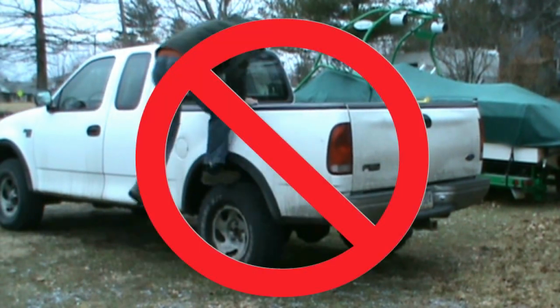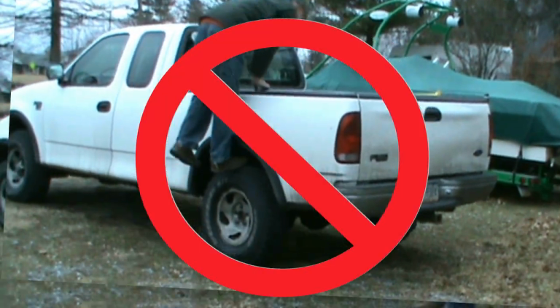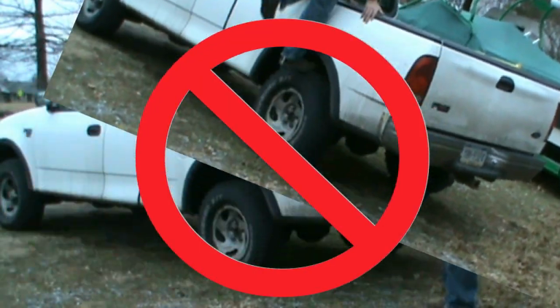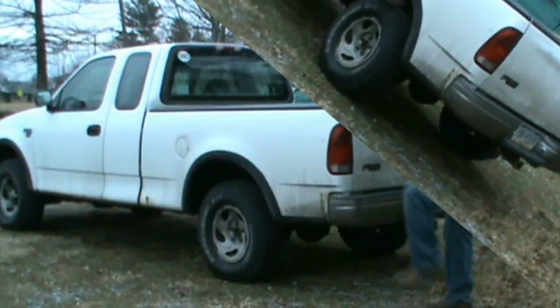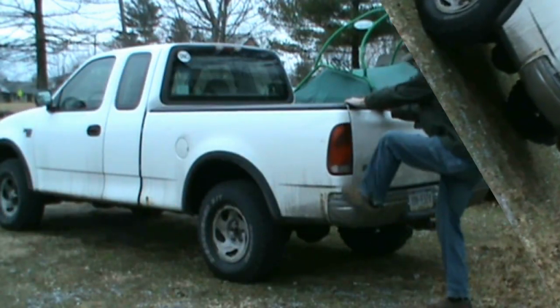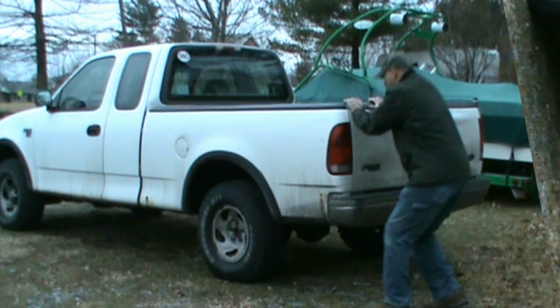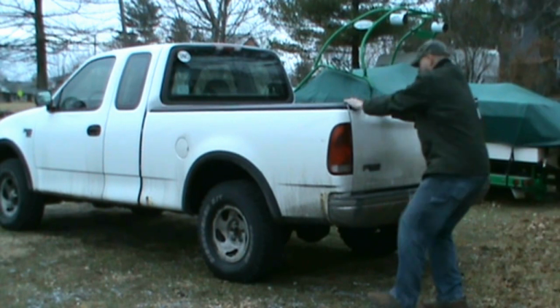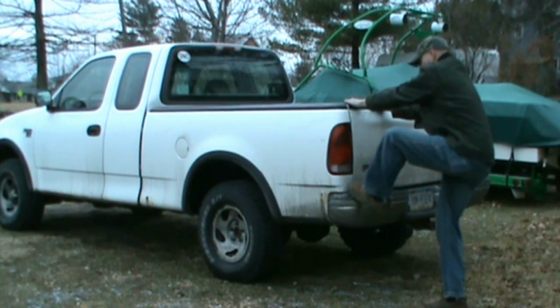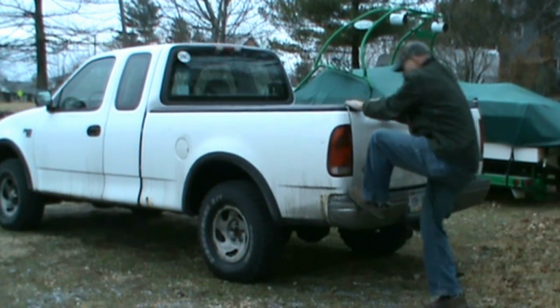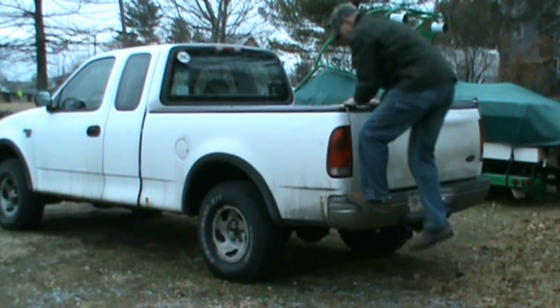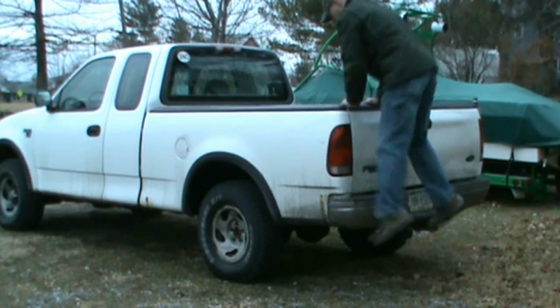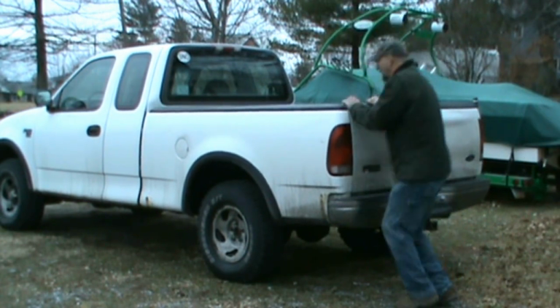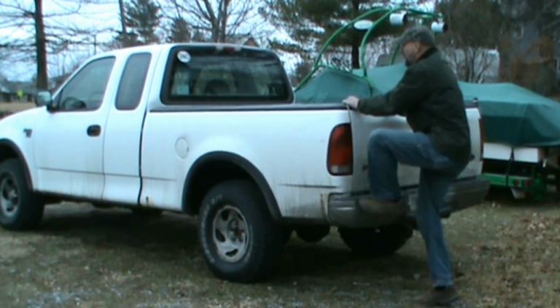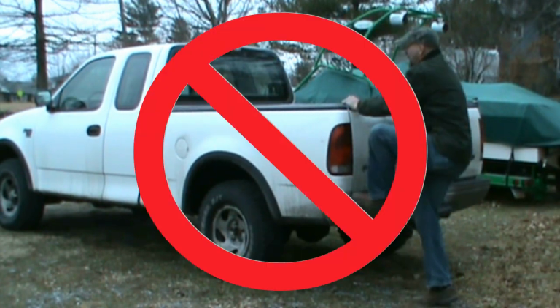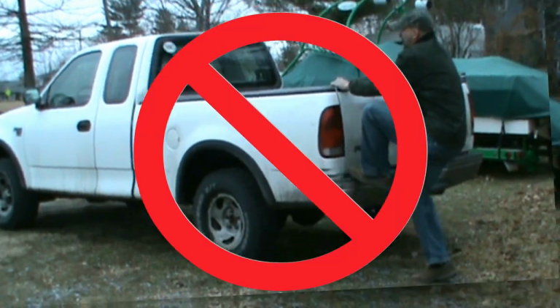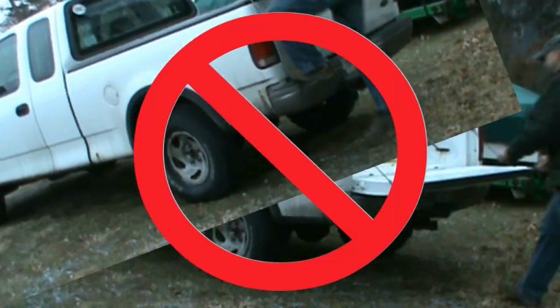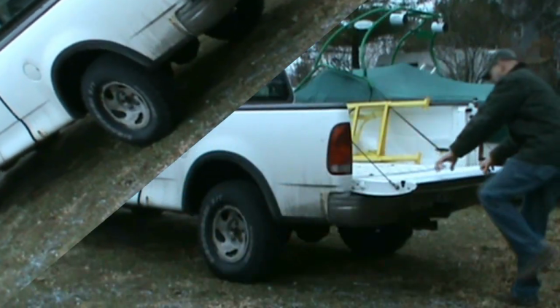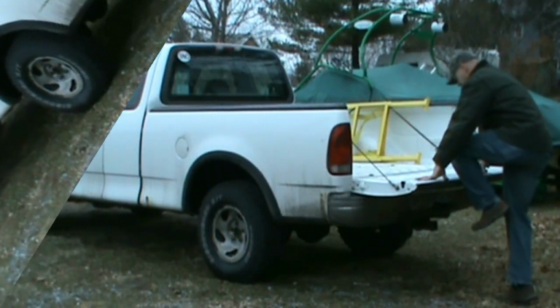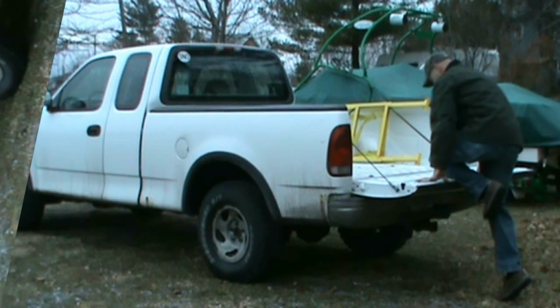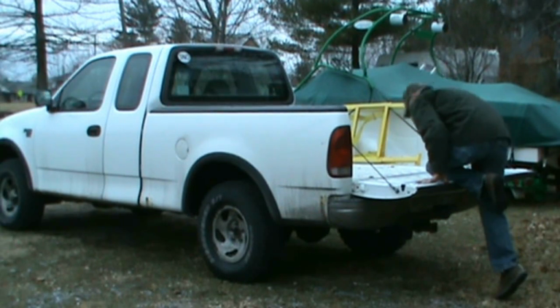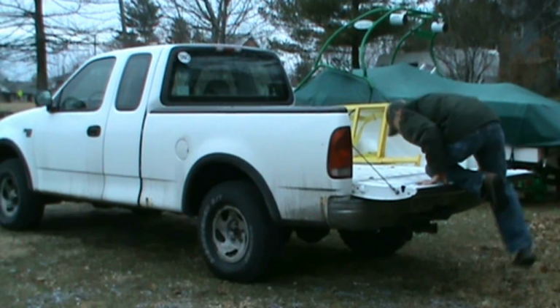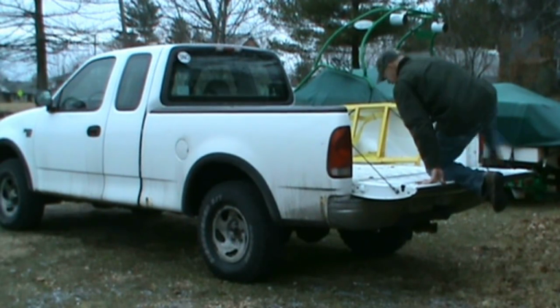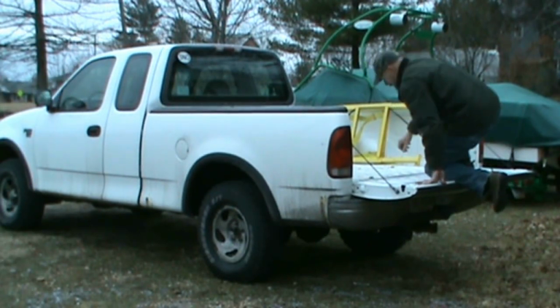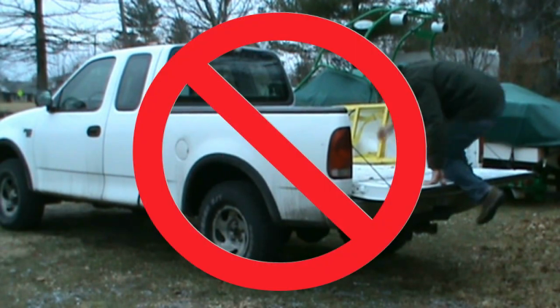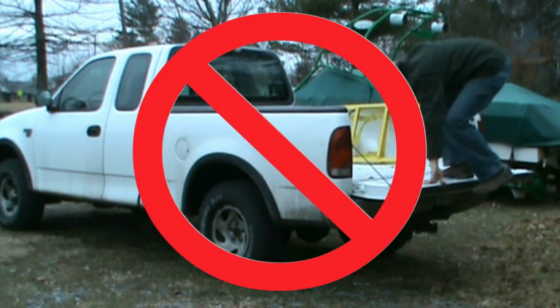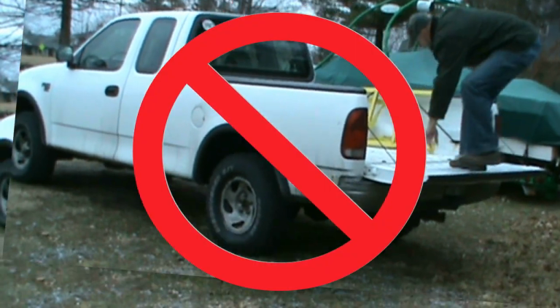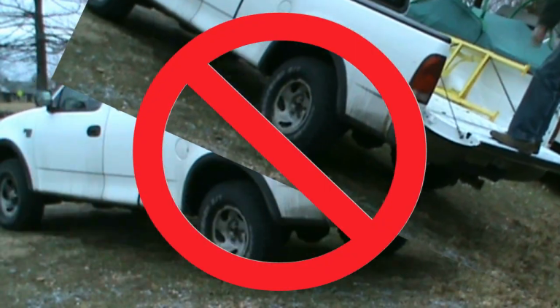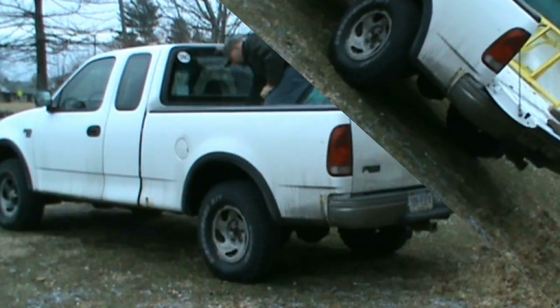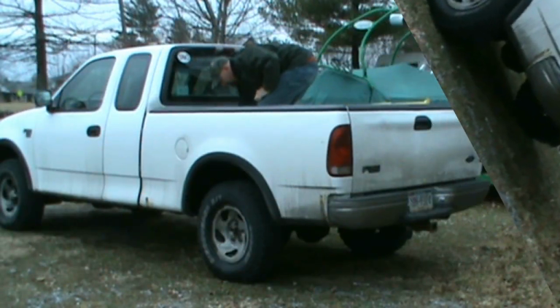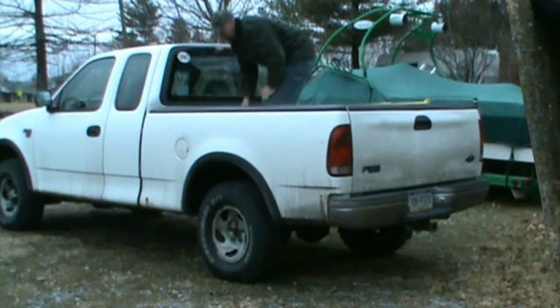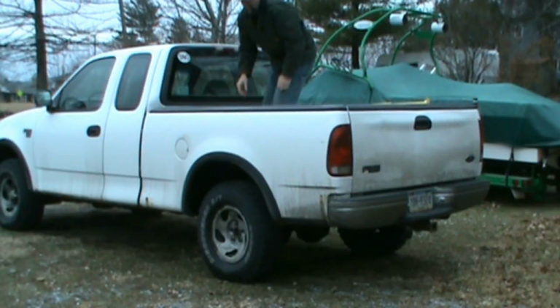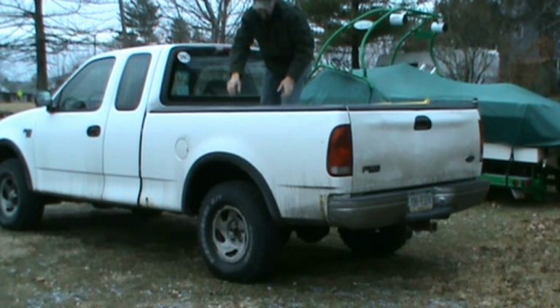Let's face it — we love our trucks, but there's just no good way to get into them. Climbing up the tire, slipping footholds on the bumper, kneeling or sitting on the tailgate are dangerous and painful.